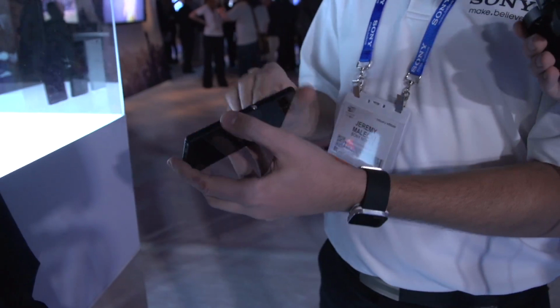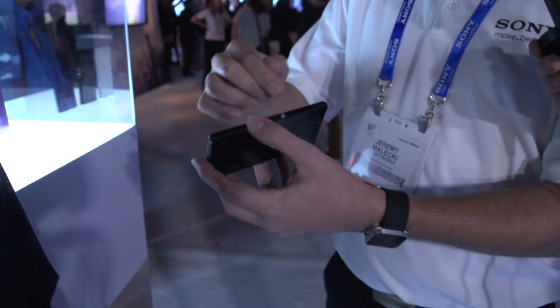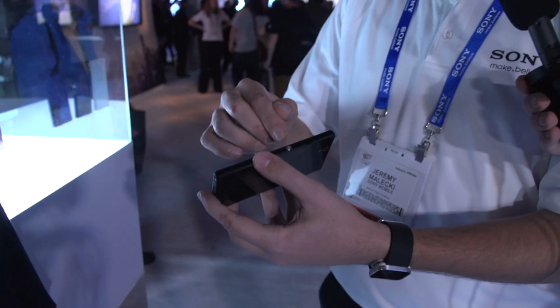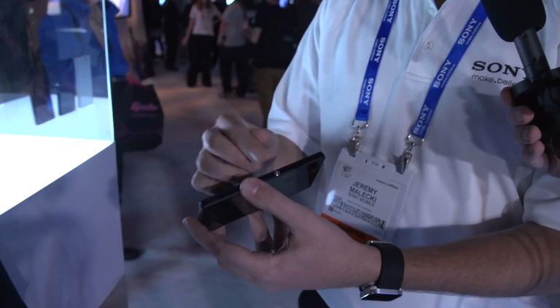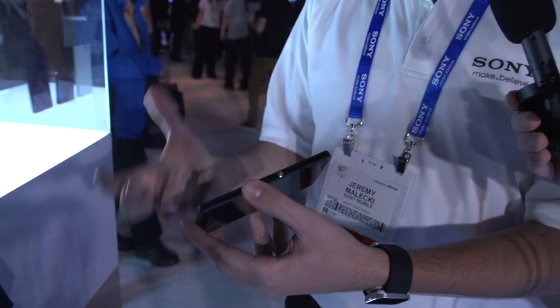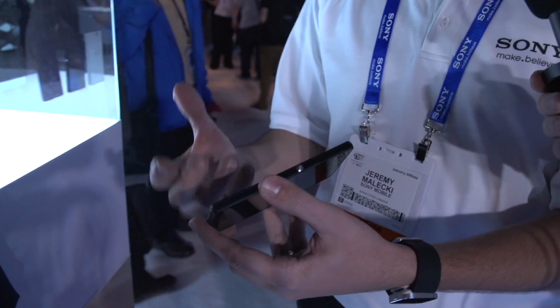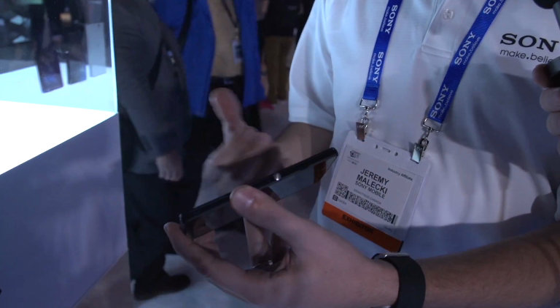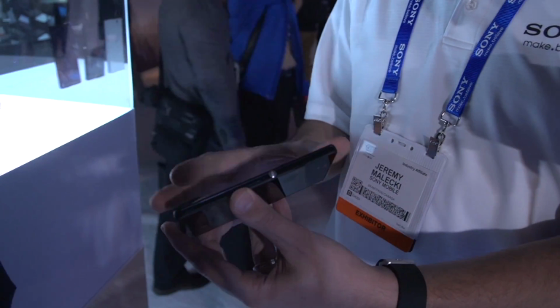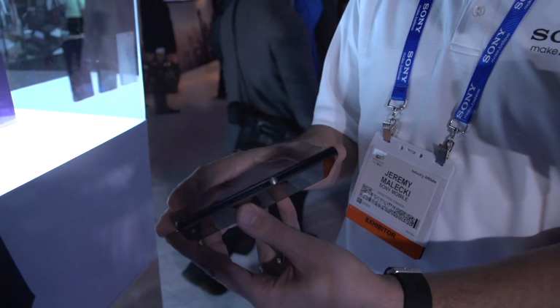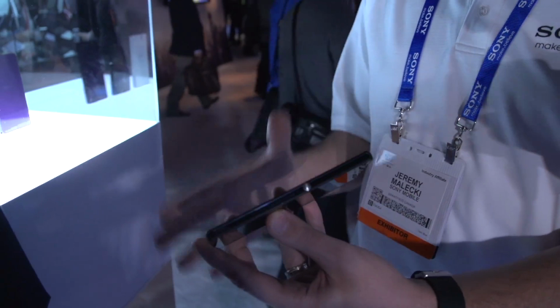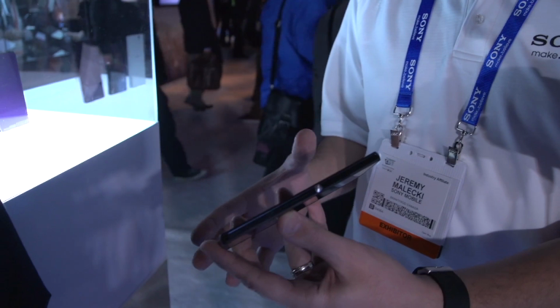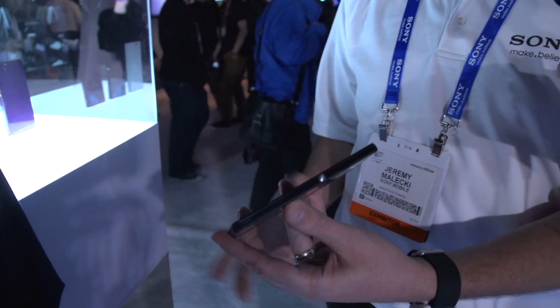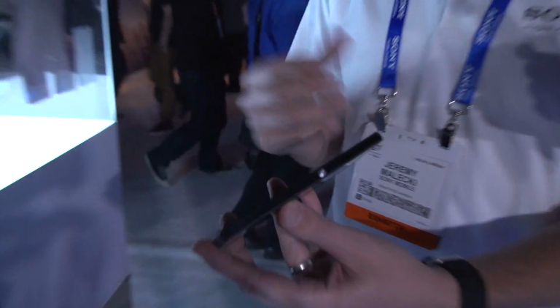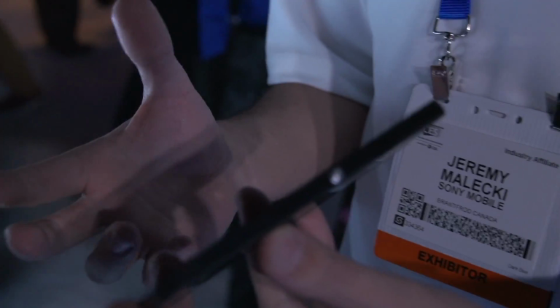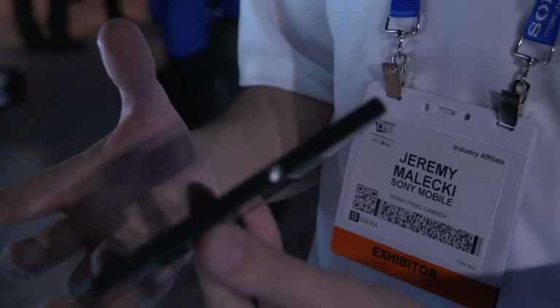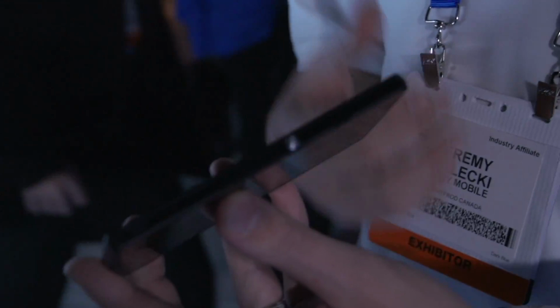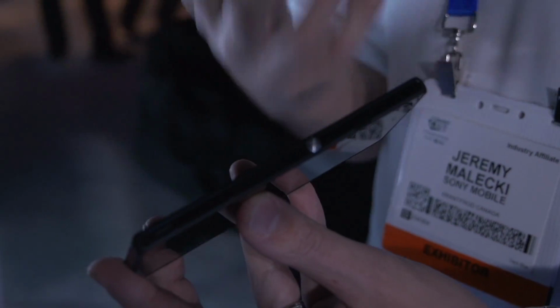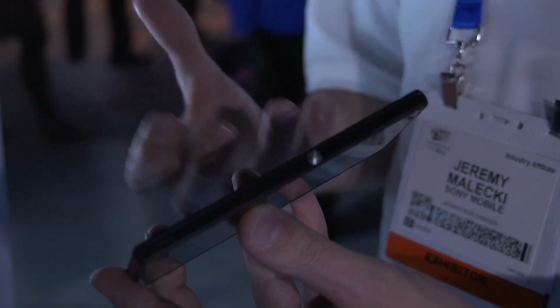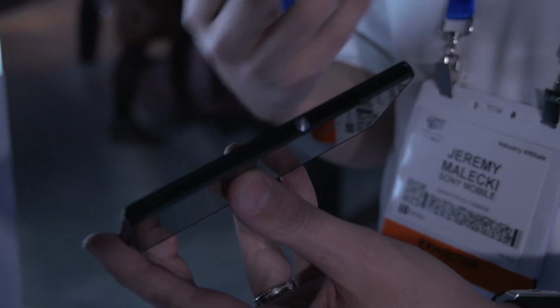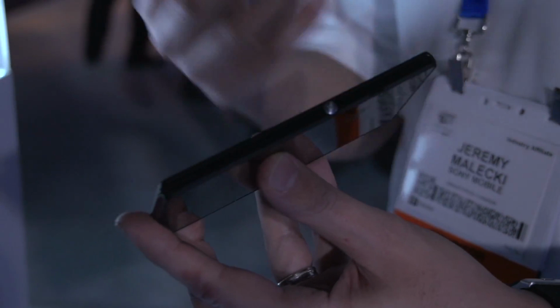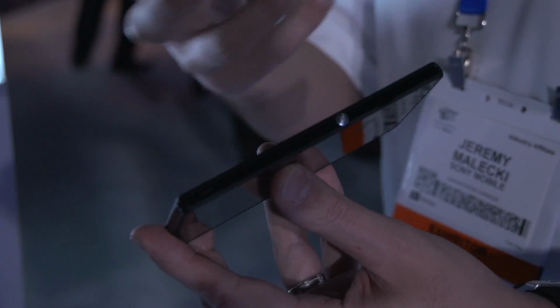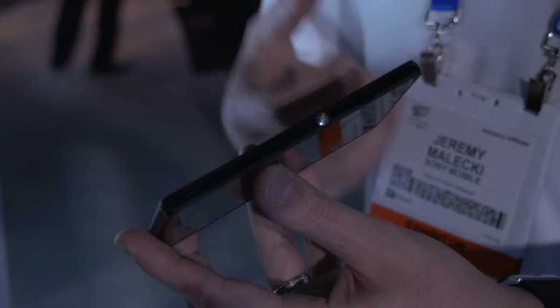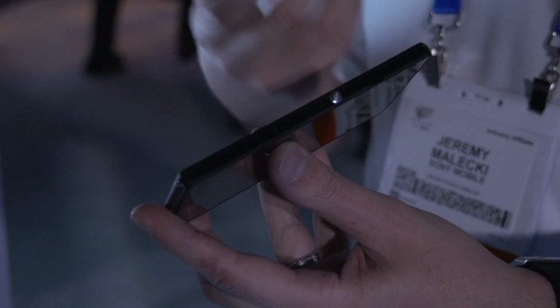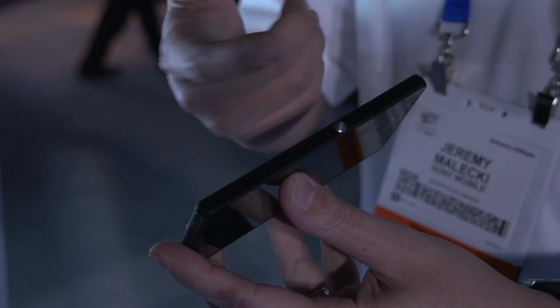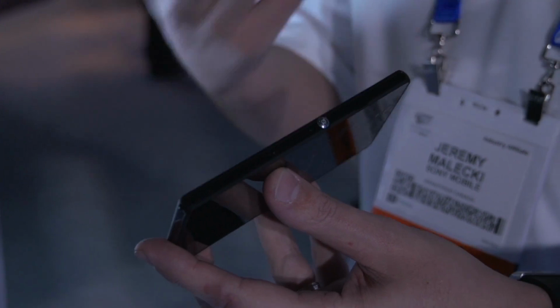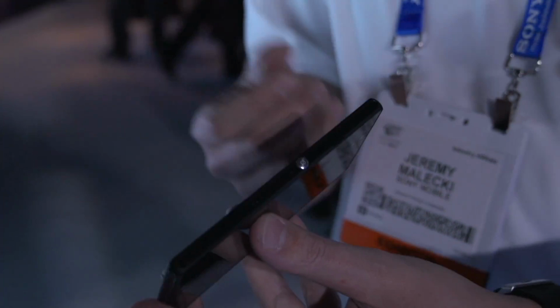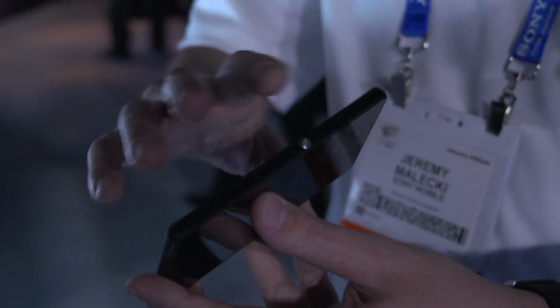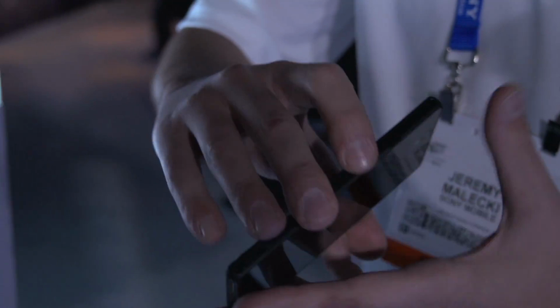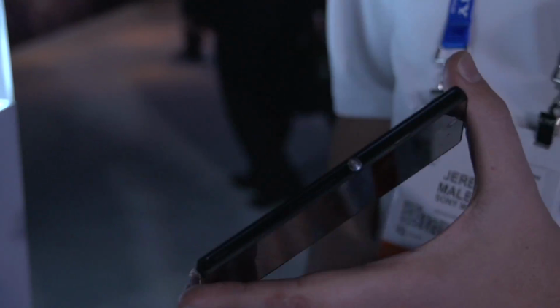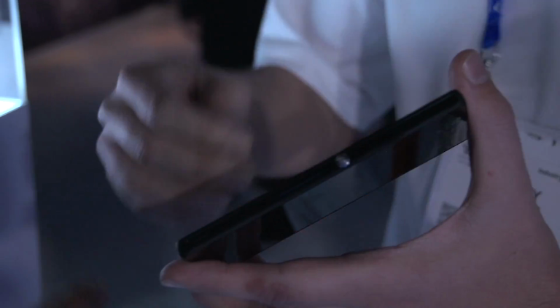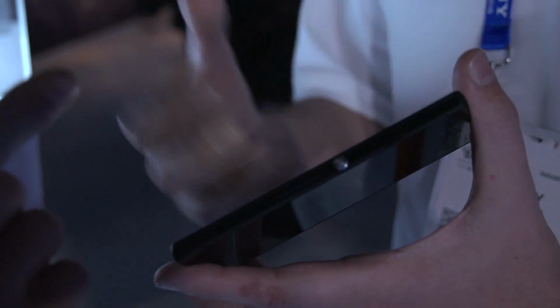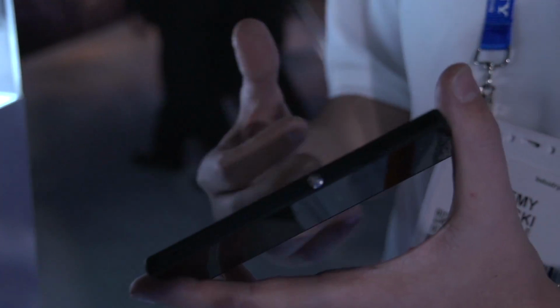We've got a milled aluminum power button. On average, most people are hitting their power button about 67 times a day to bring their device in and out of standby mode. So why not make it something cool and standoffish — something that's really easy to use and gives you that whole Sony look.